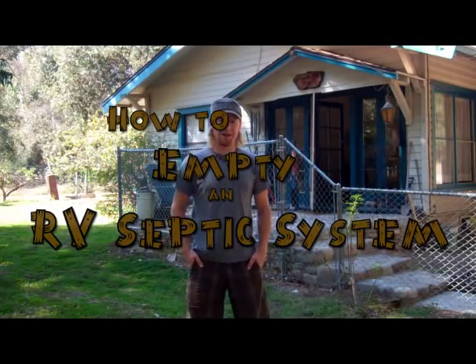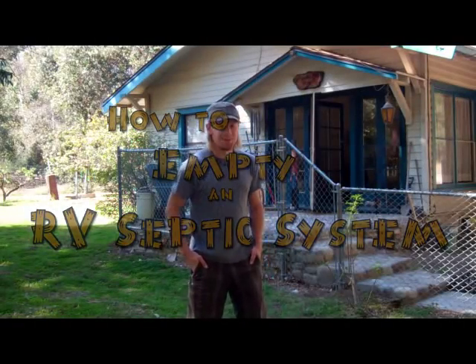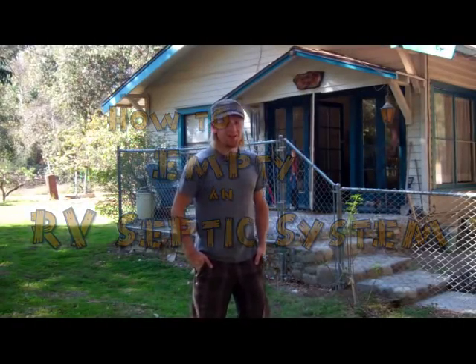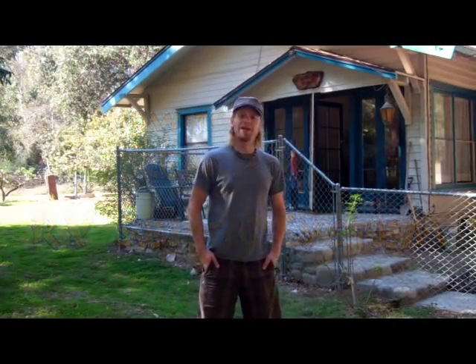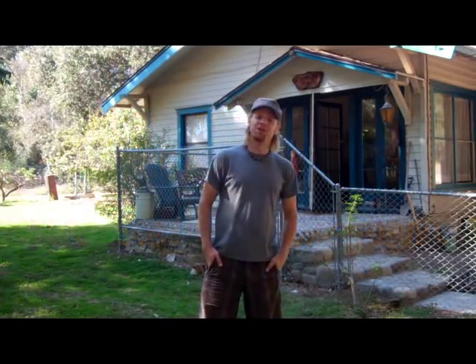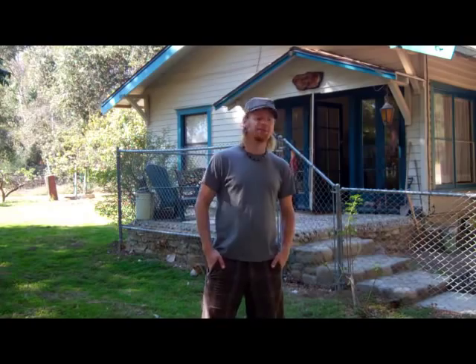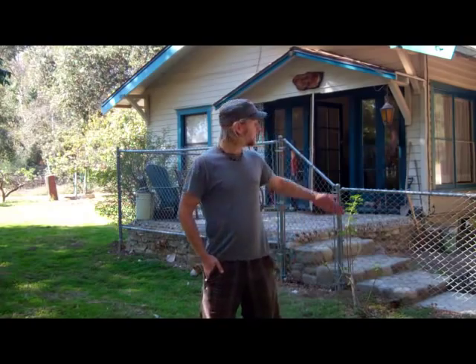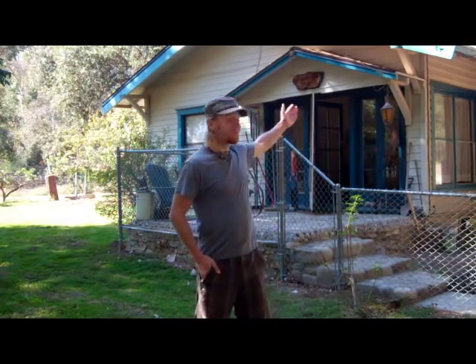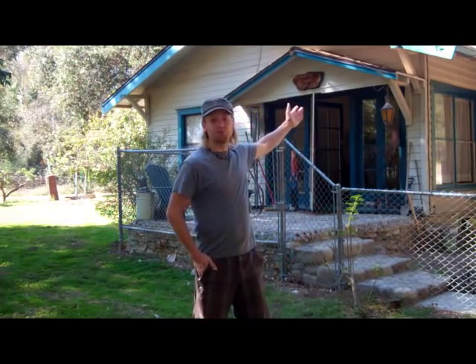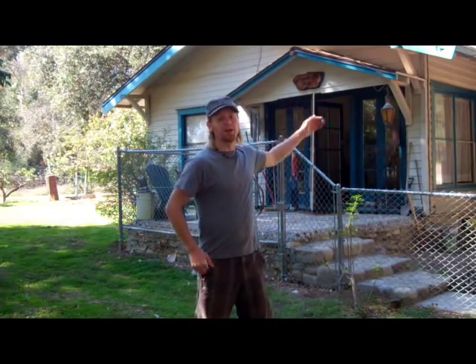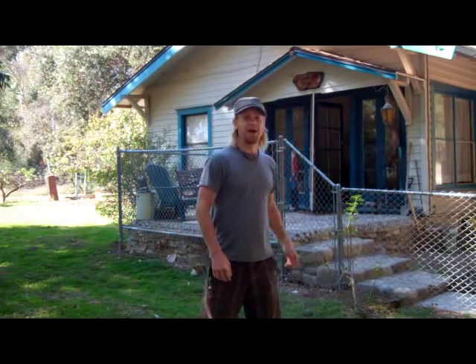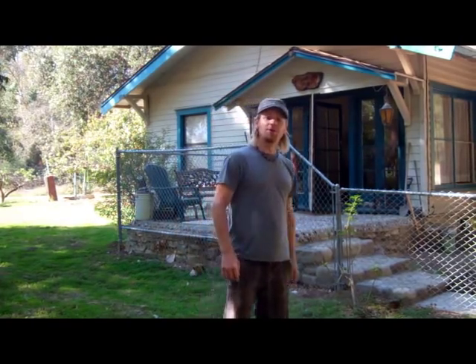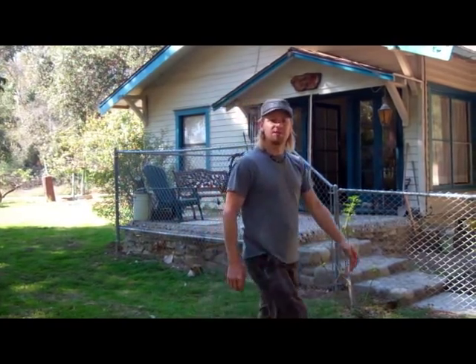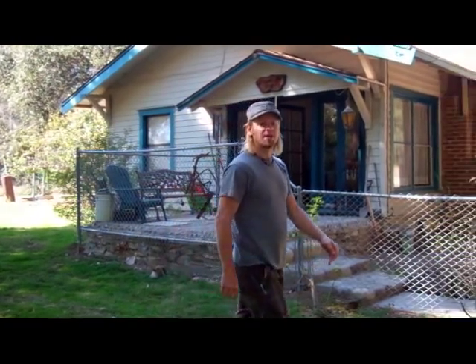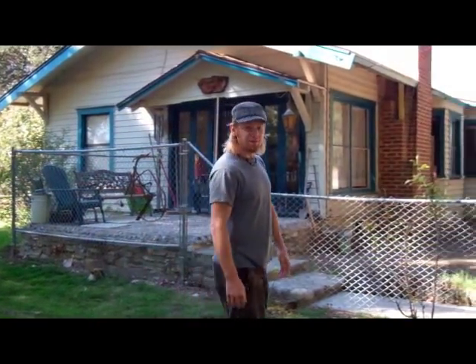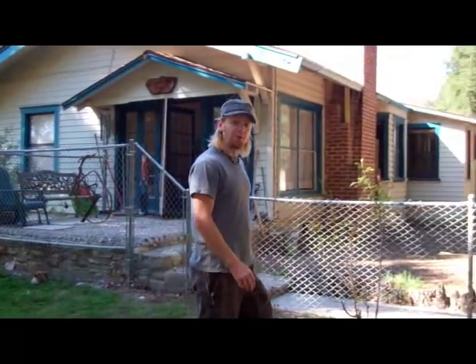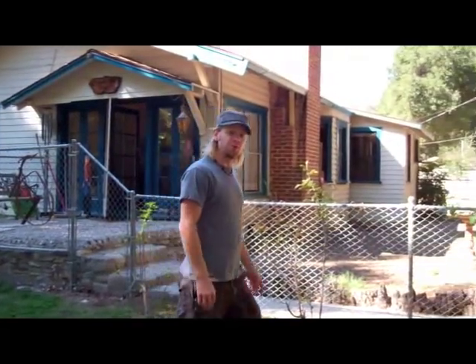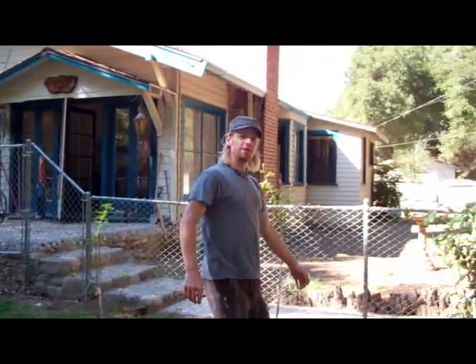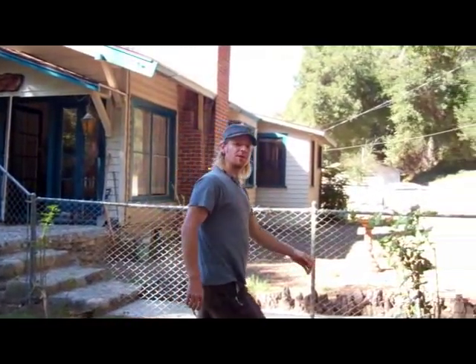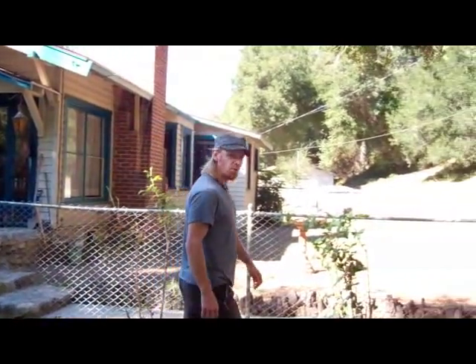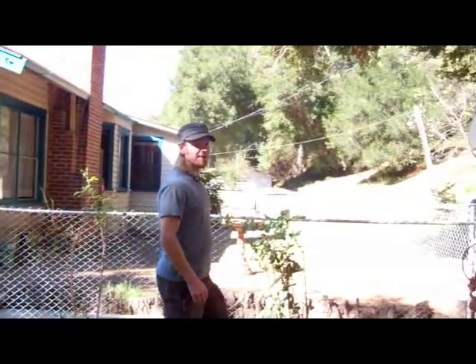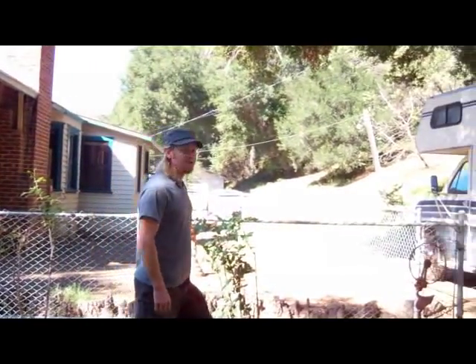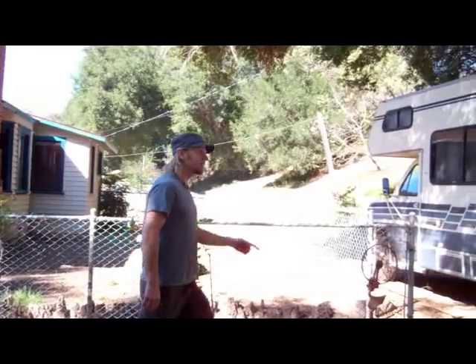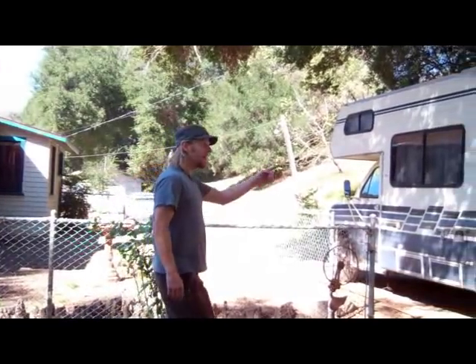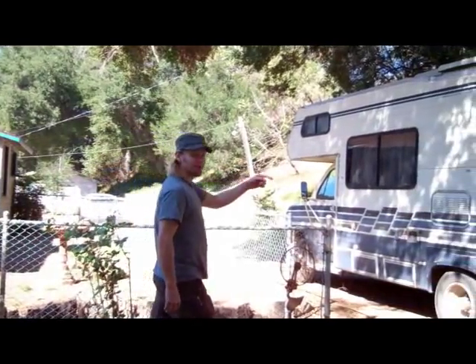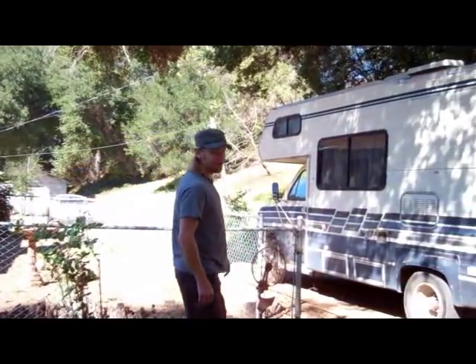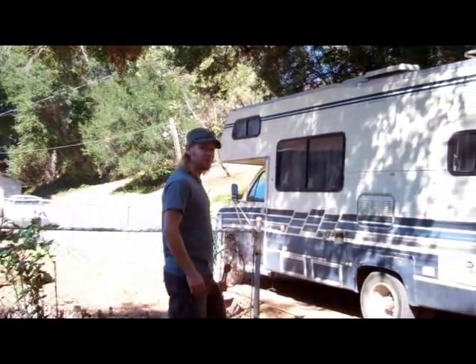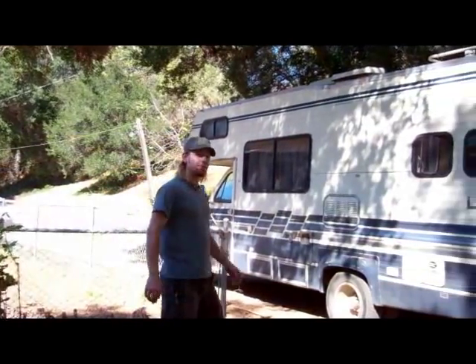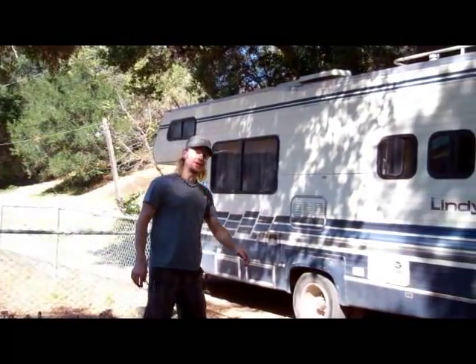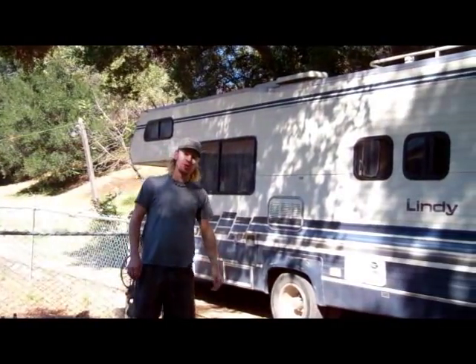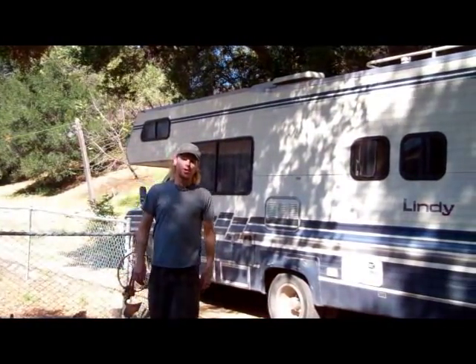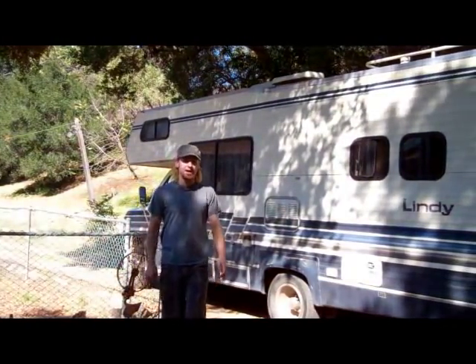Hi, my name is Jared, and this is where I live now. But for almost two years, my wife and I lived happily in this RV touring with our band.